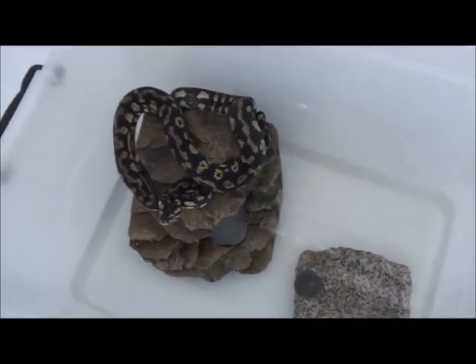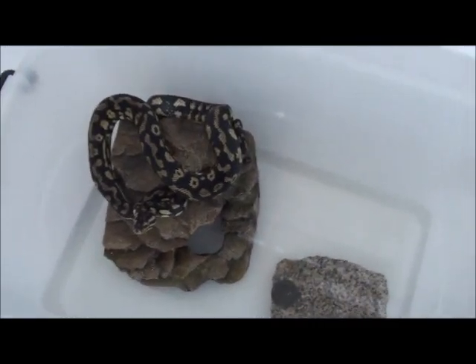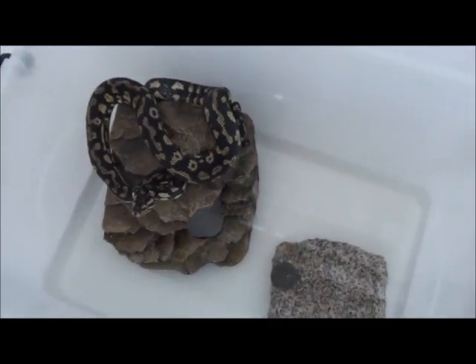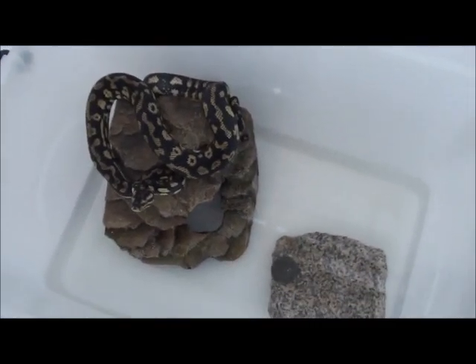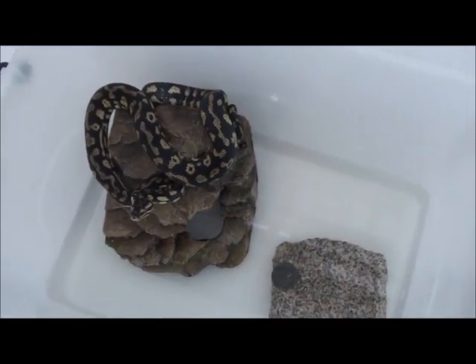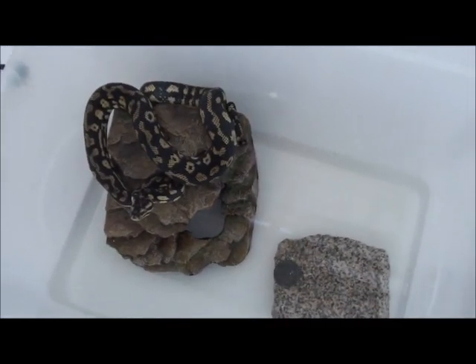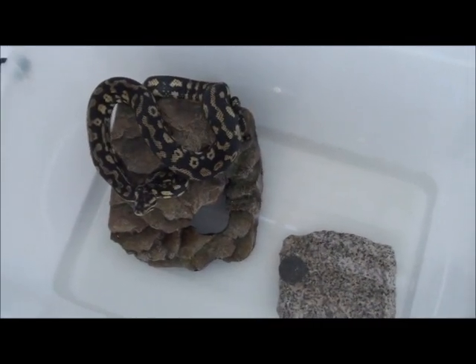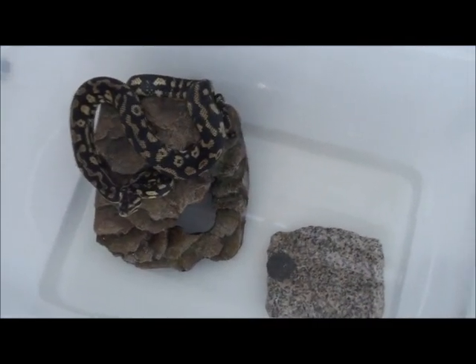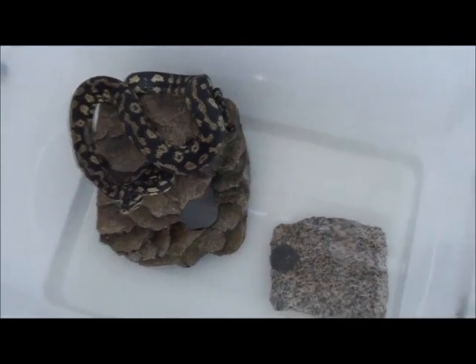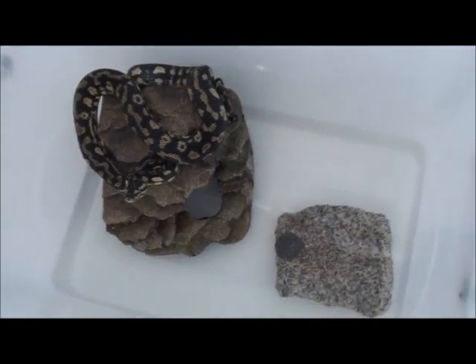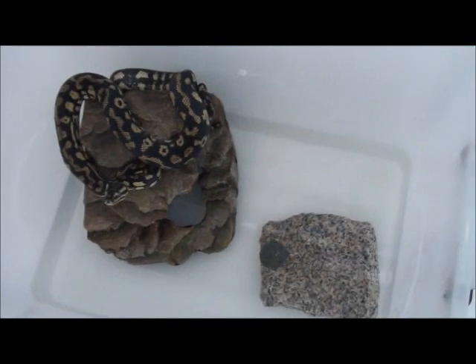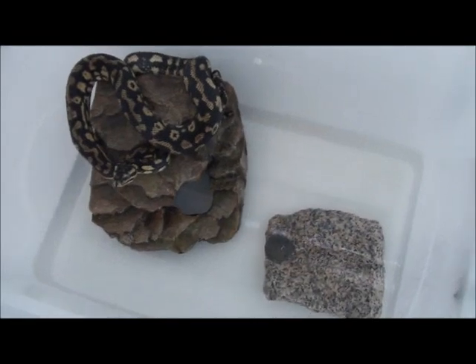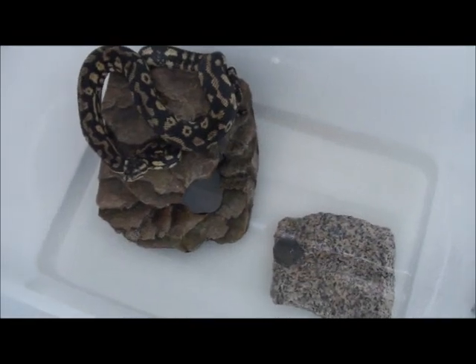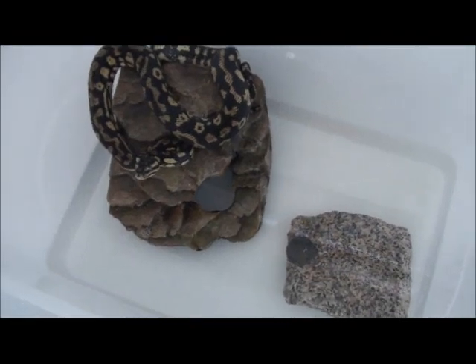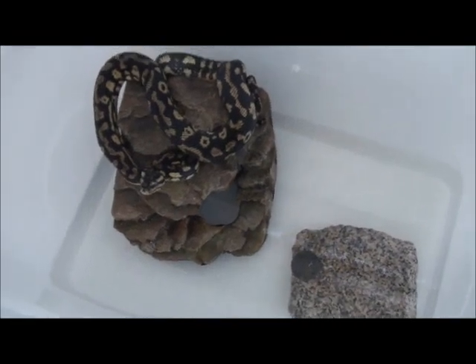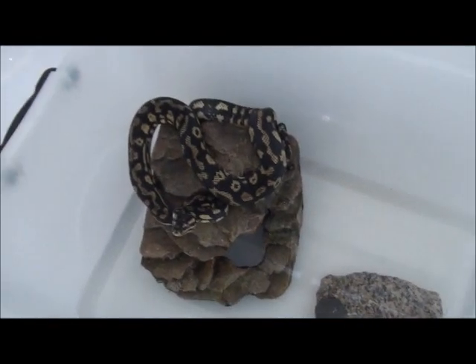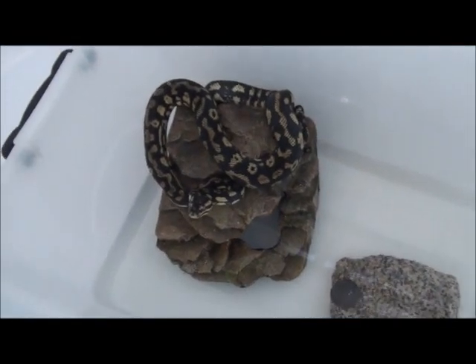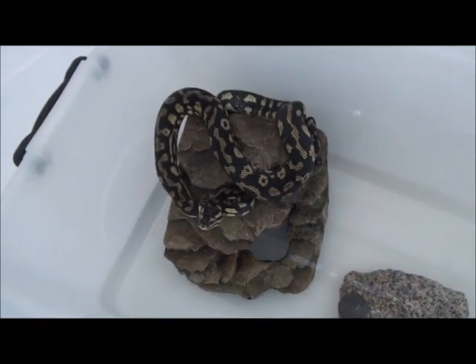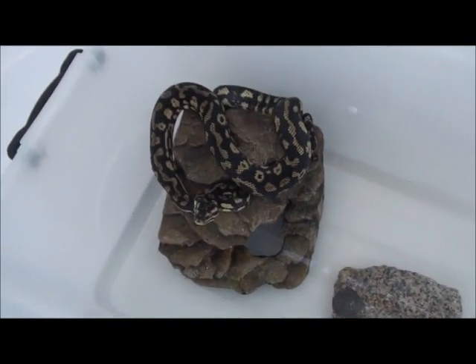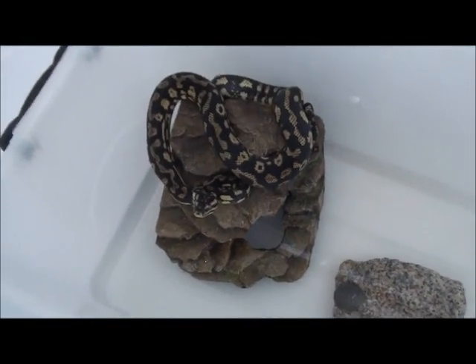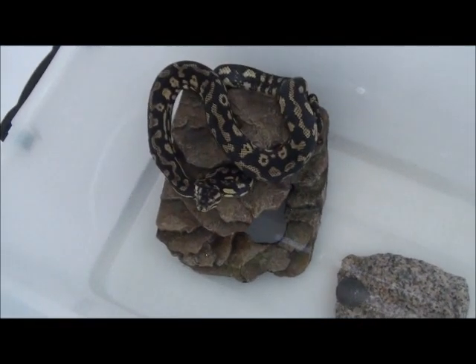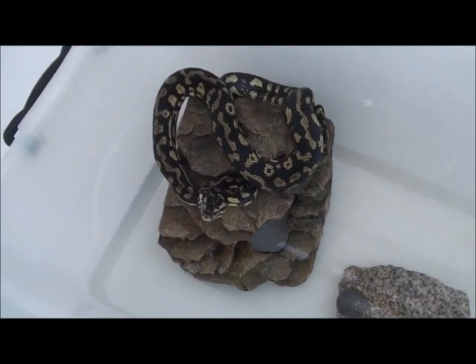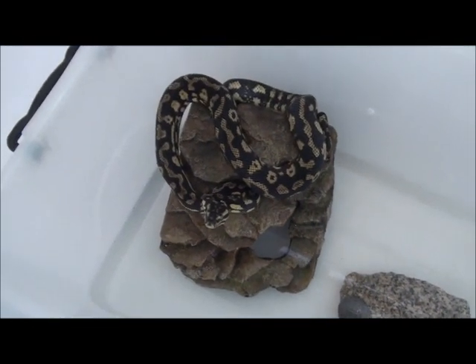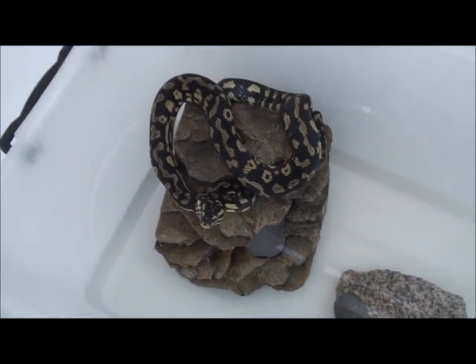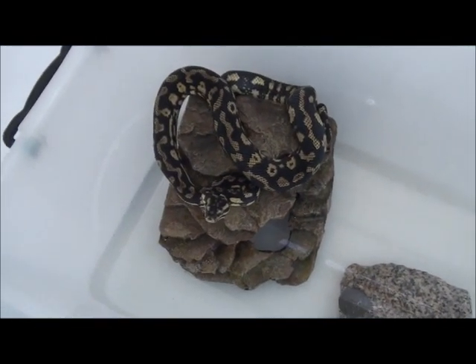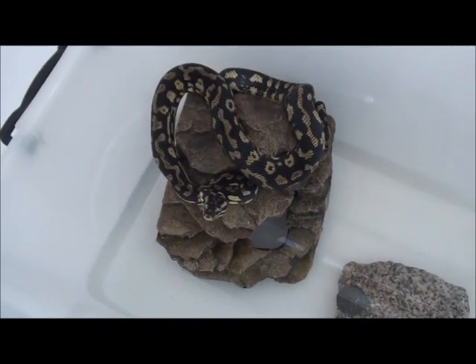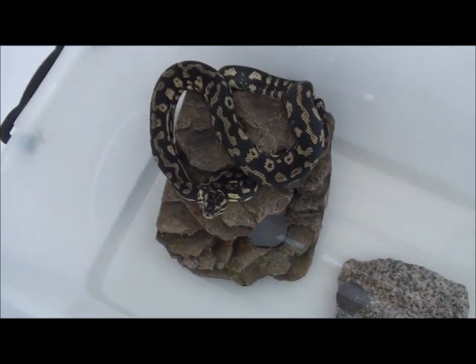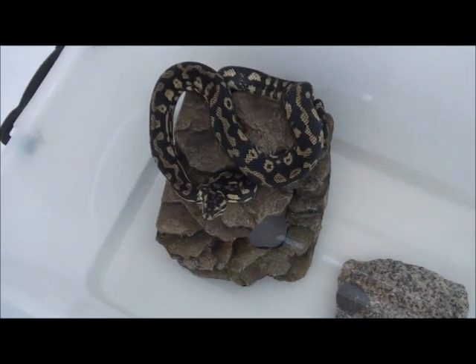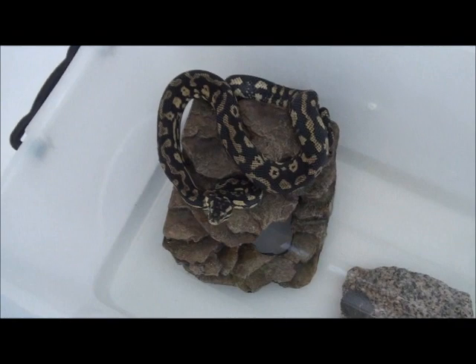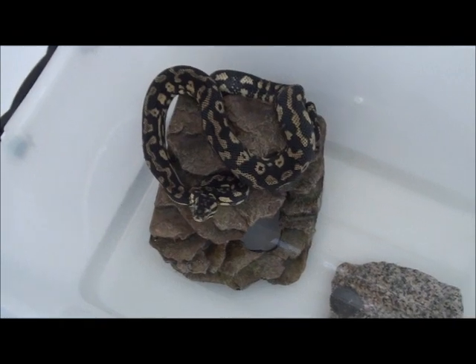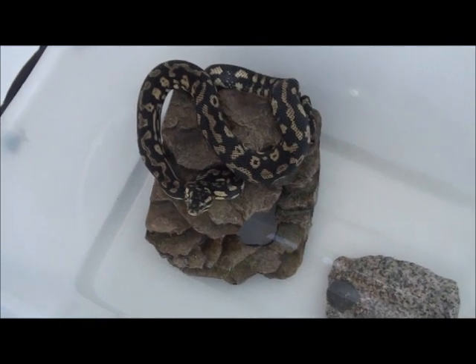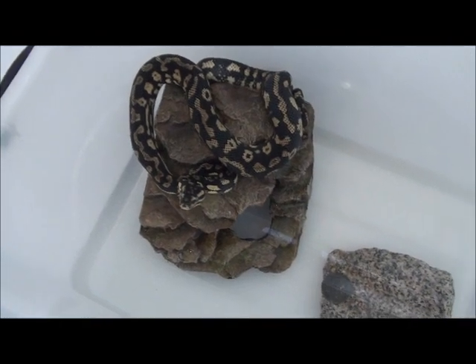Probably because I feed her quite a bit. But yeah, her colors don't even look that bad considering she's deep in shed right now.